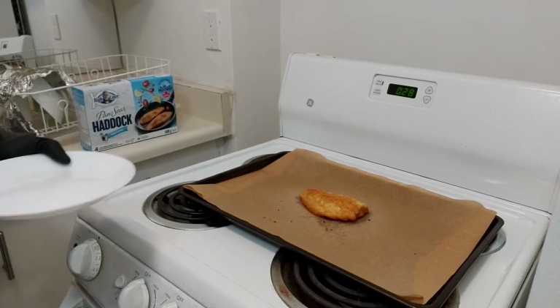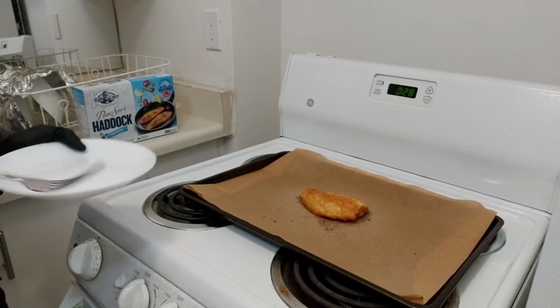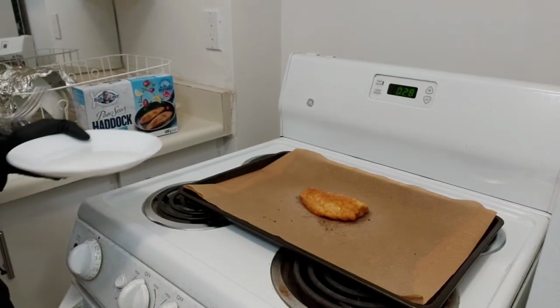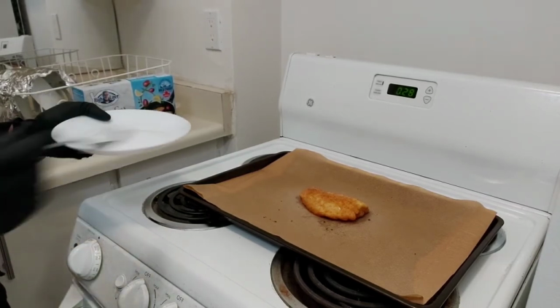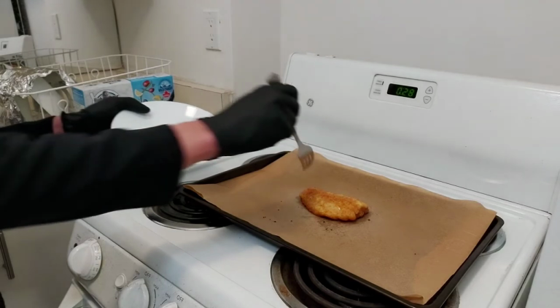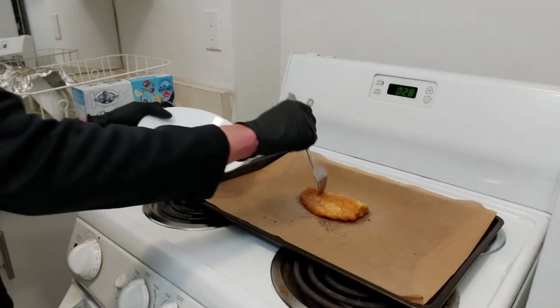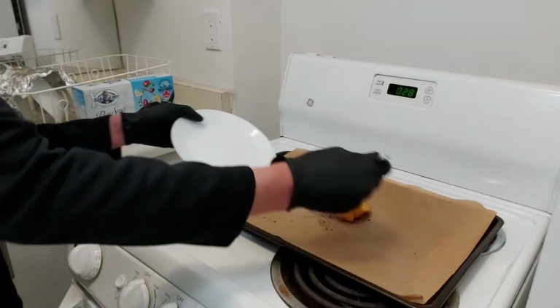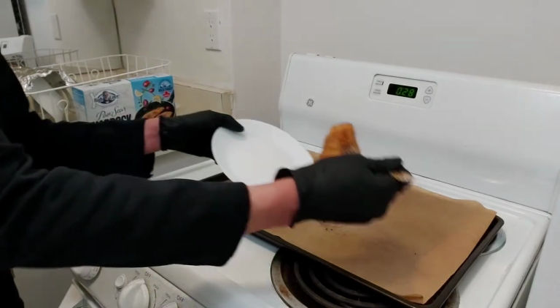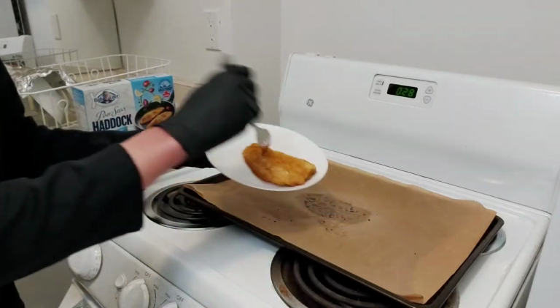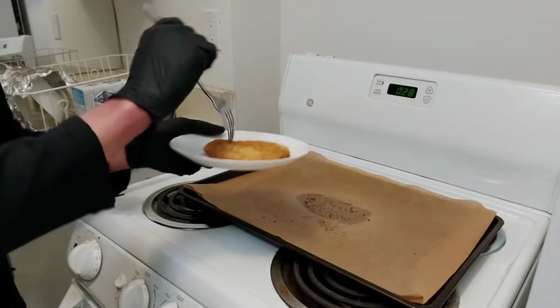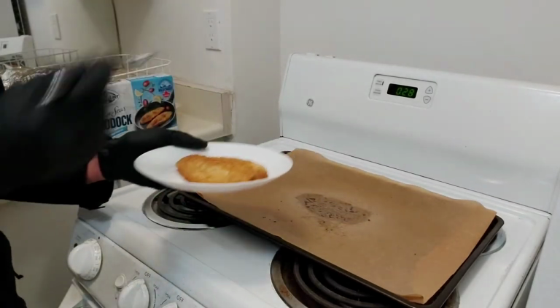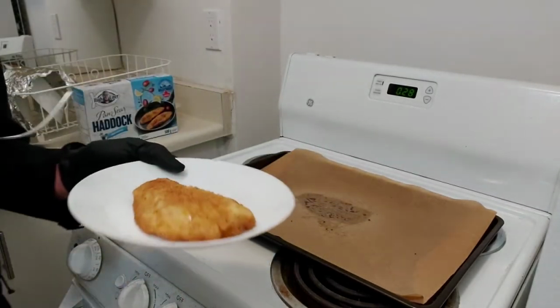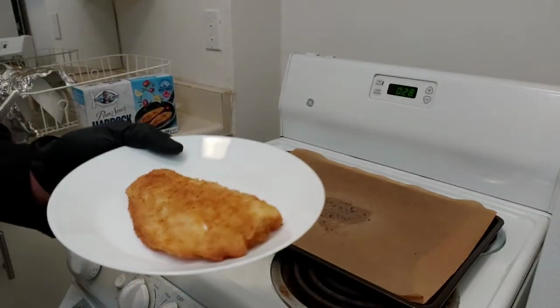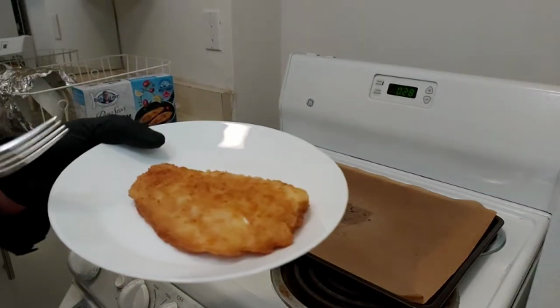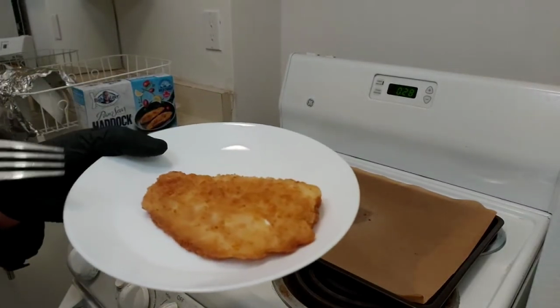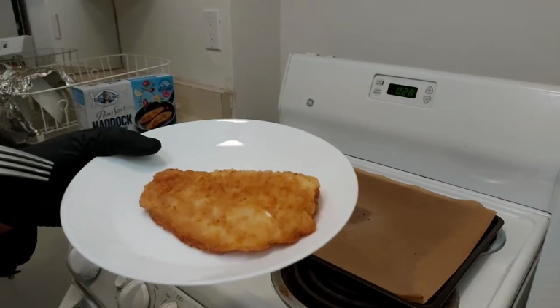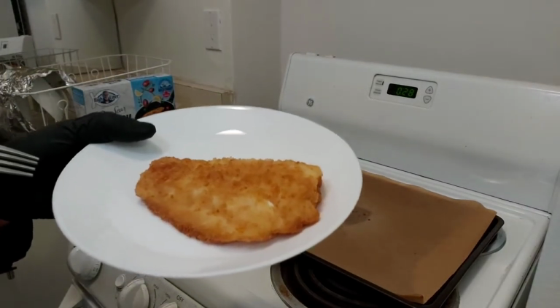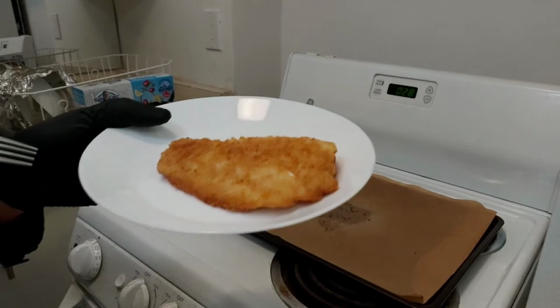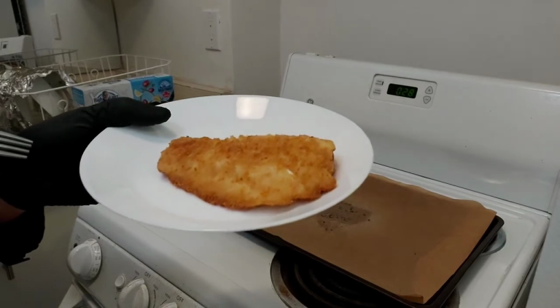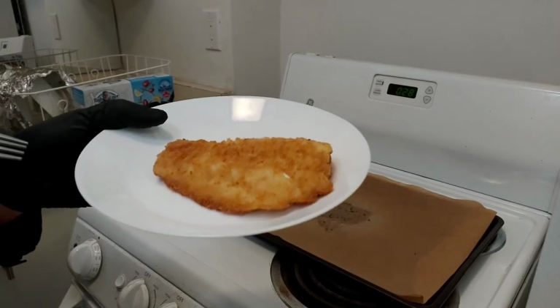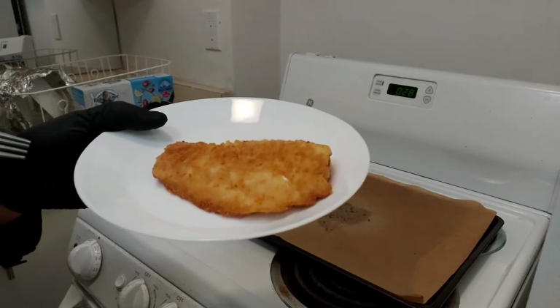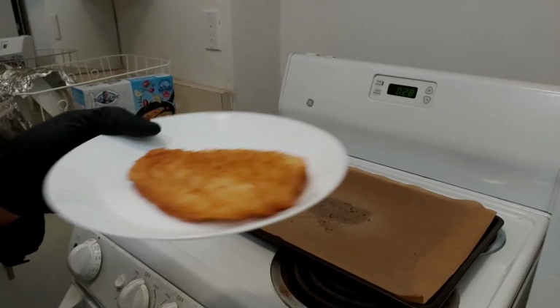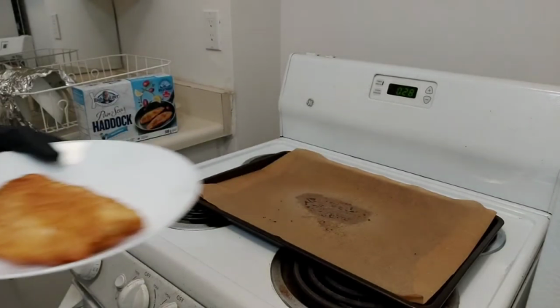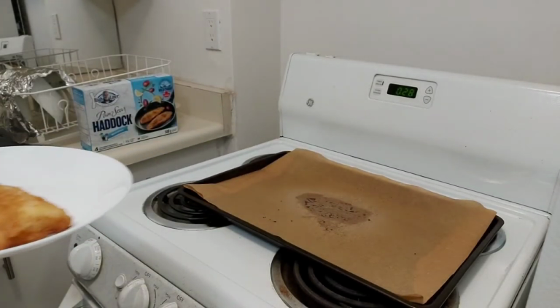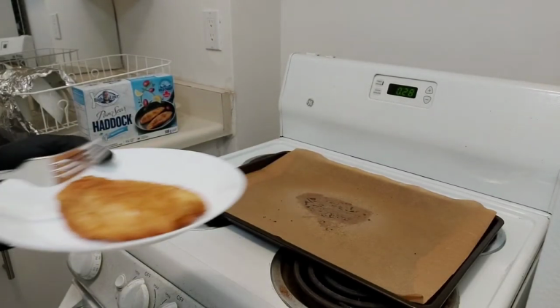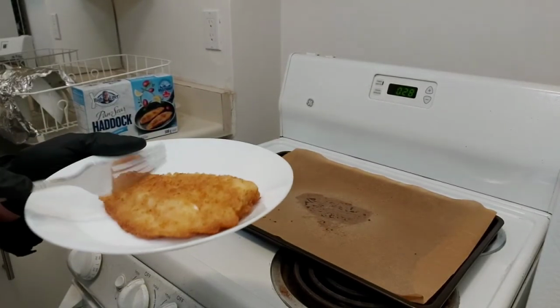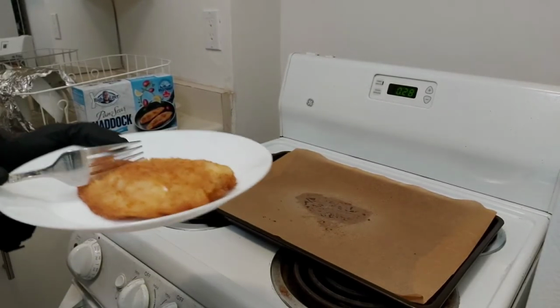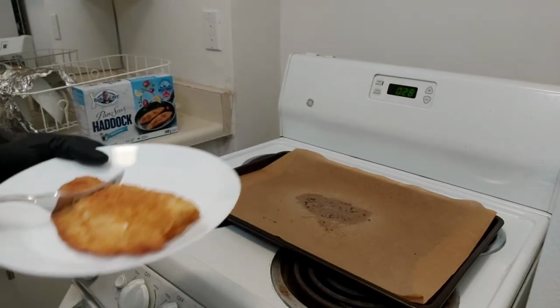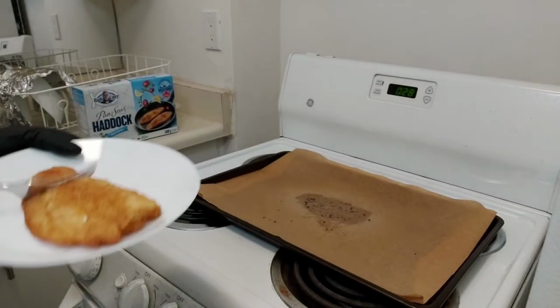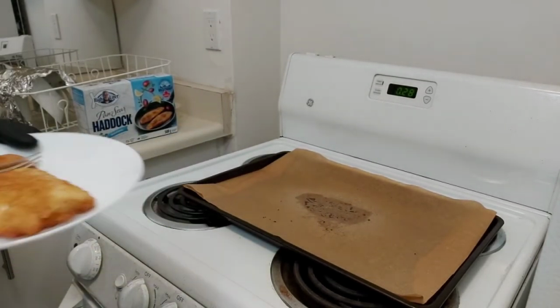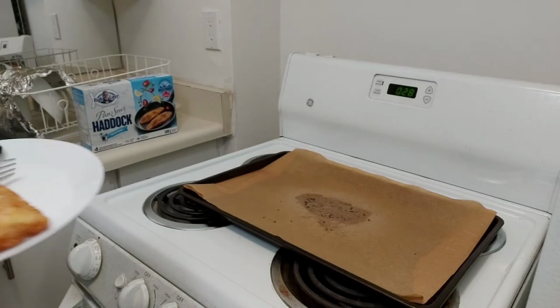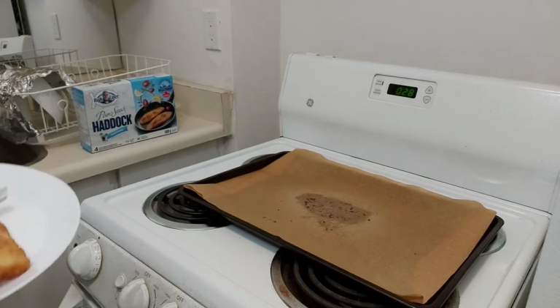Let's see if I'll be disappointed. High hopes — there it is. Gotta say it looks pretty good. Let's find out how it tastes.